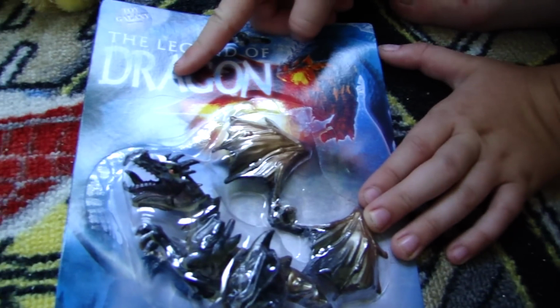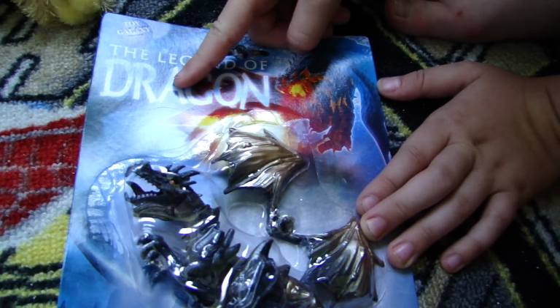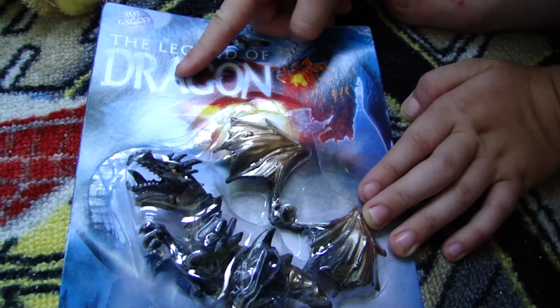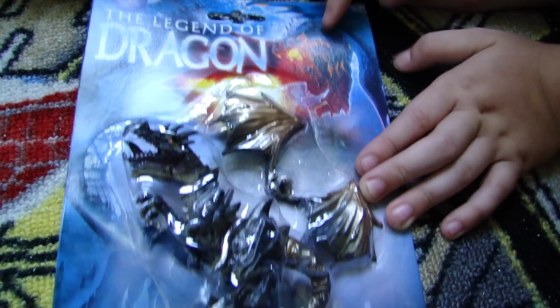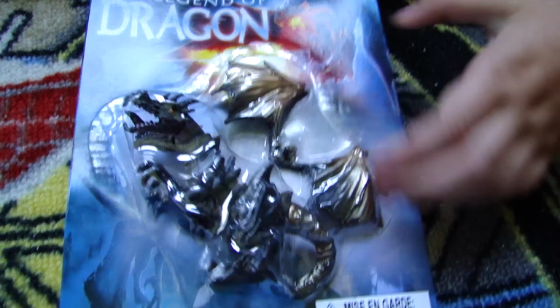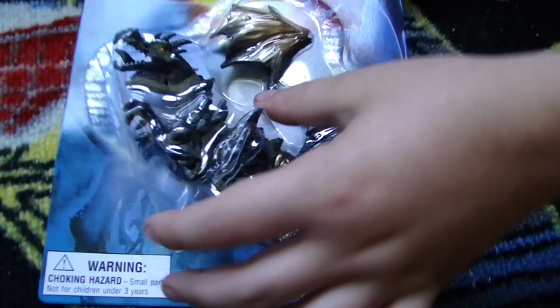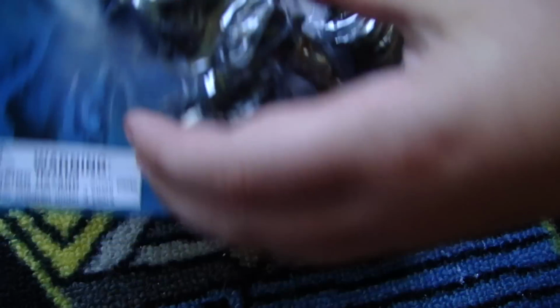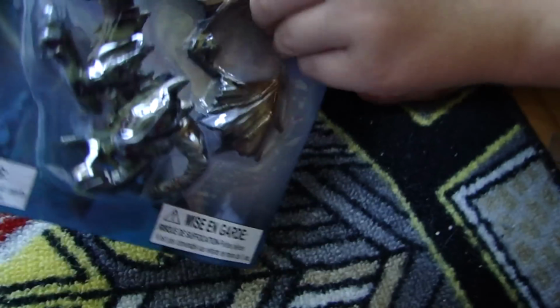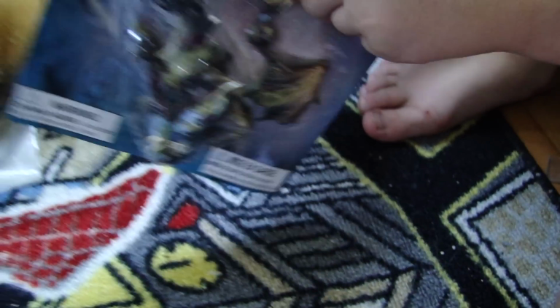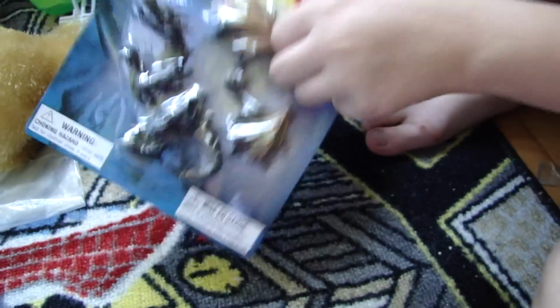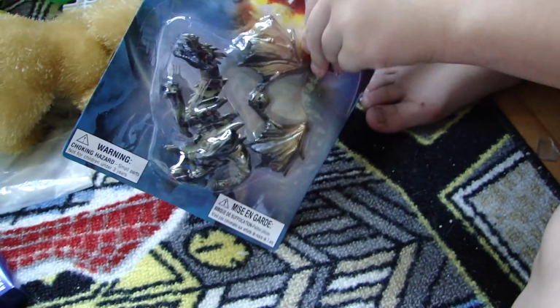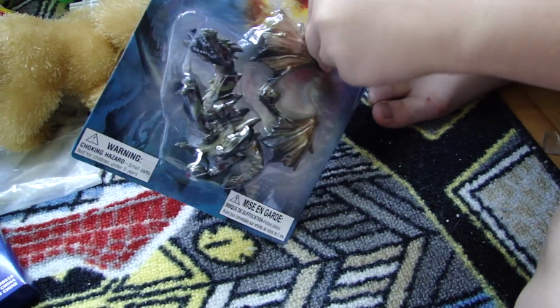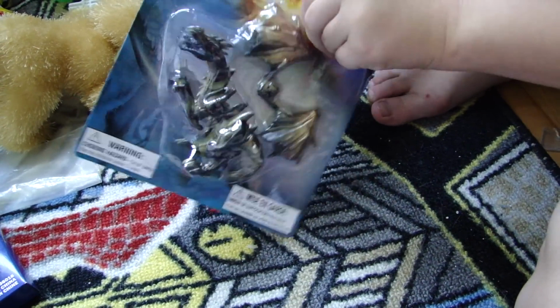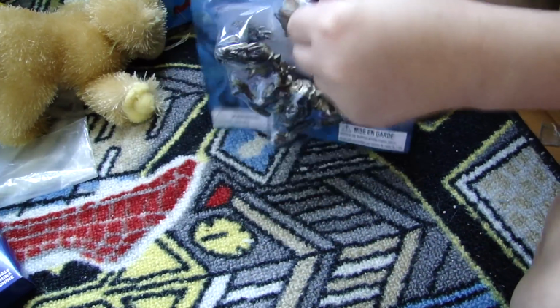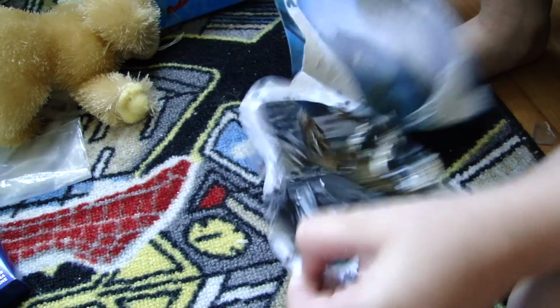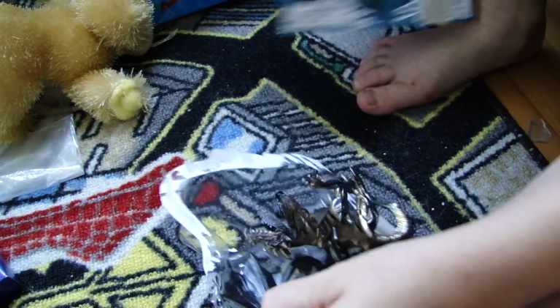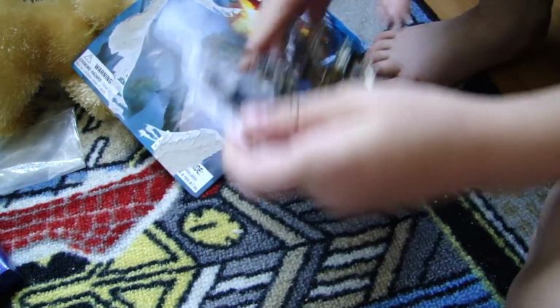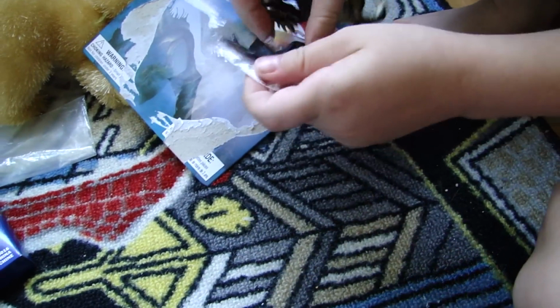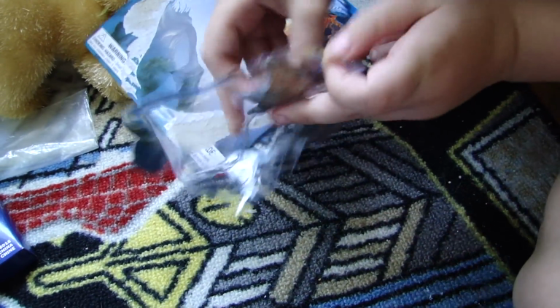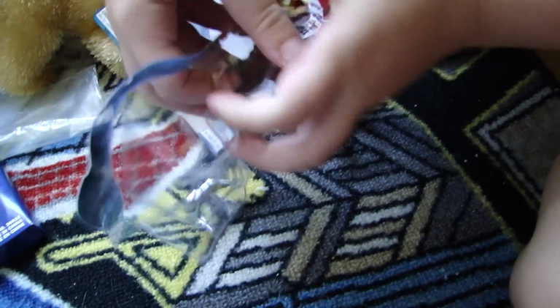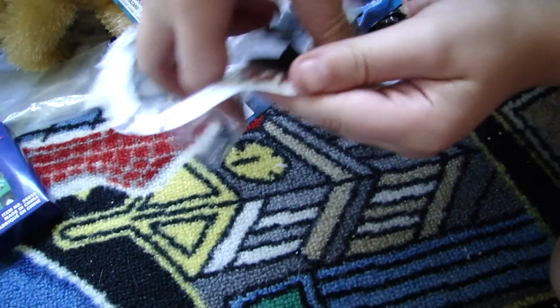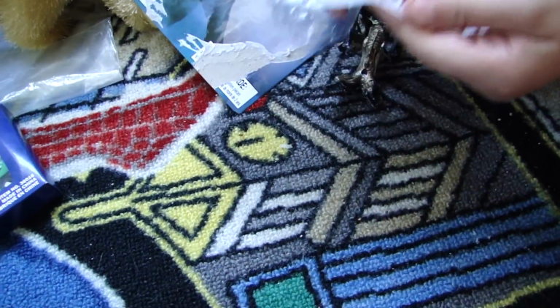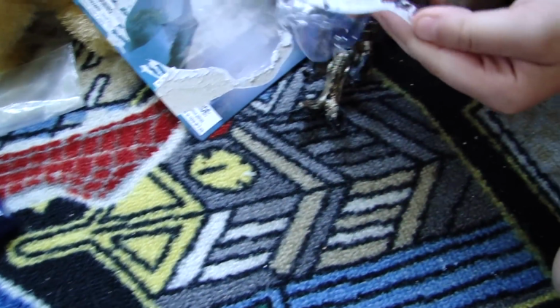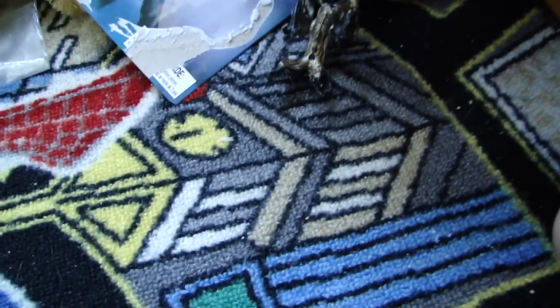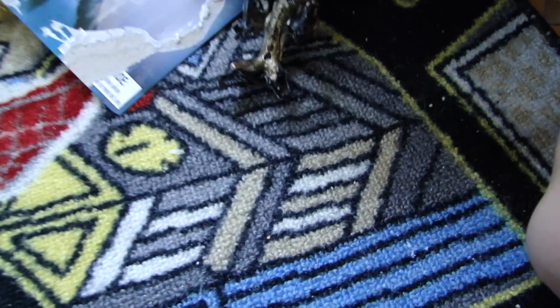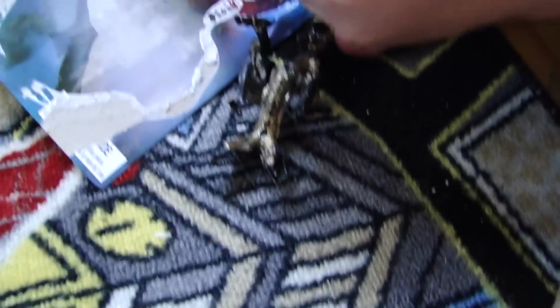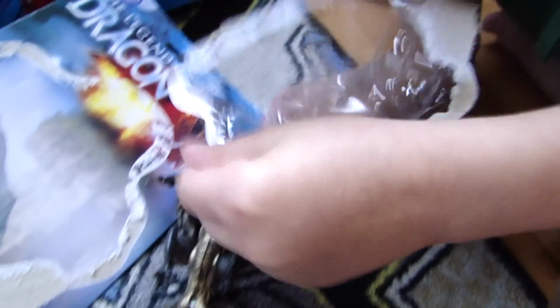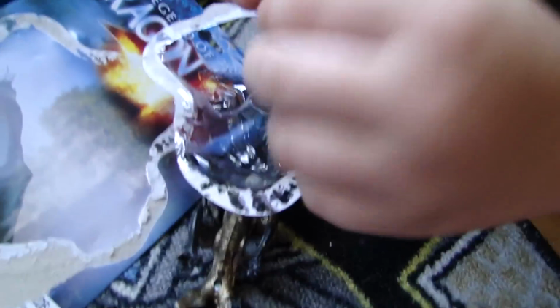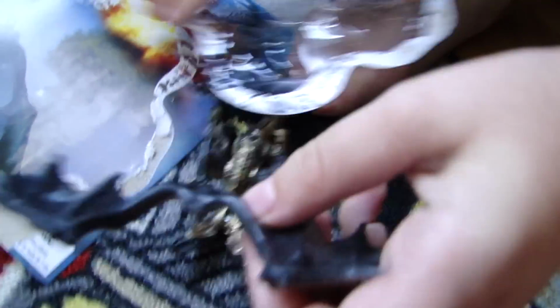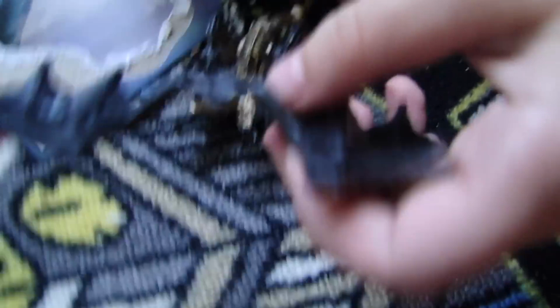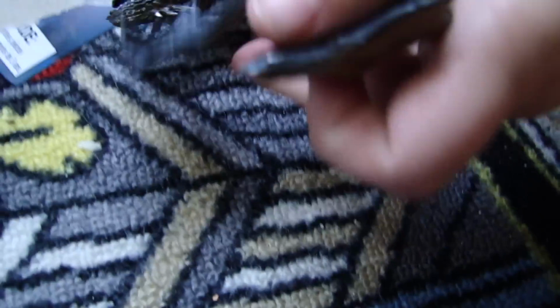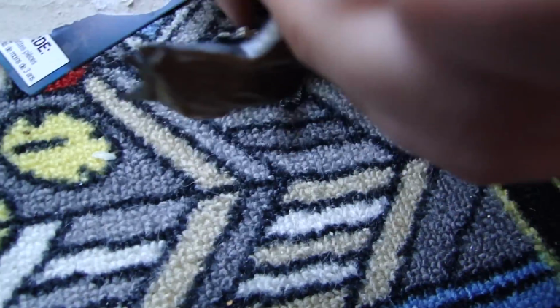The Legend of the Dragon. Let's get him open. The Legend of the Dragon — and these are his wings. The Legend of the Dragon. There's his wings.